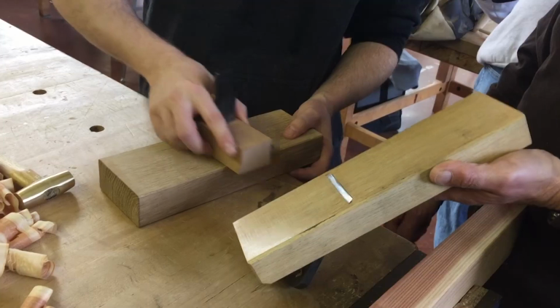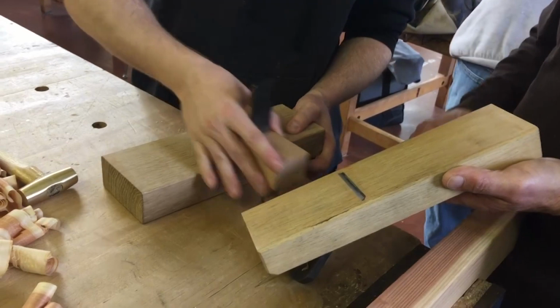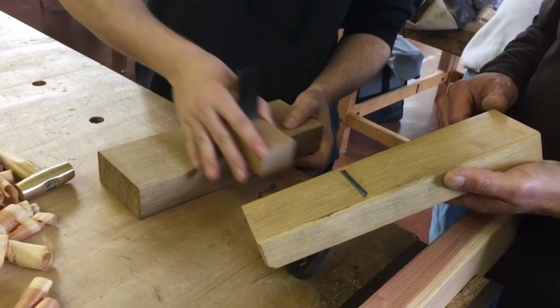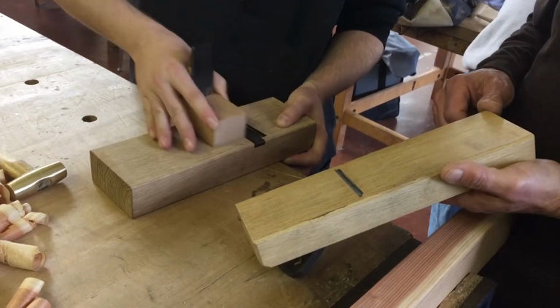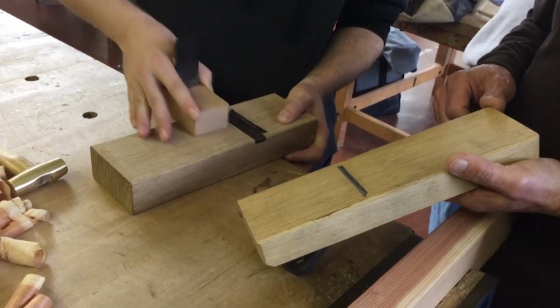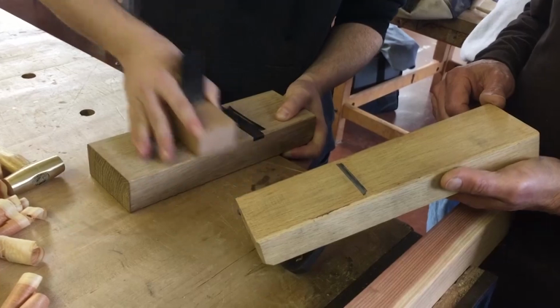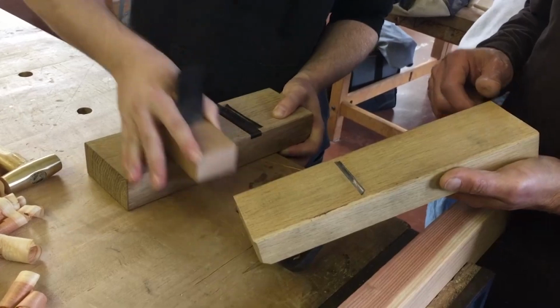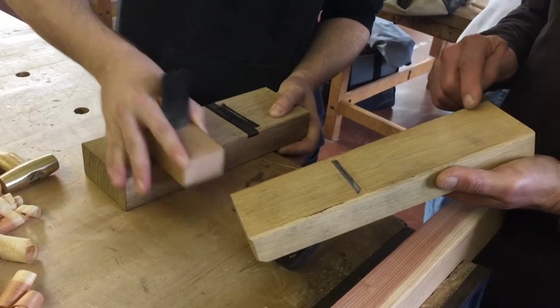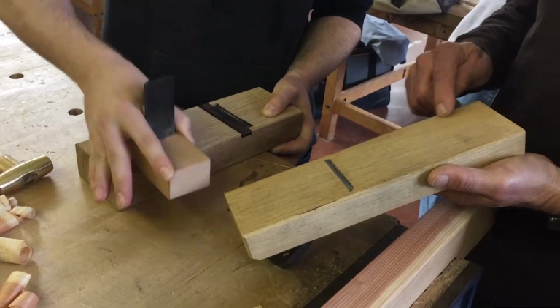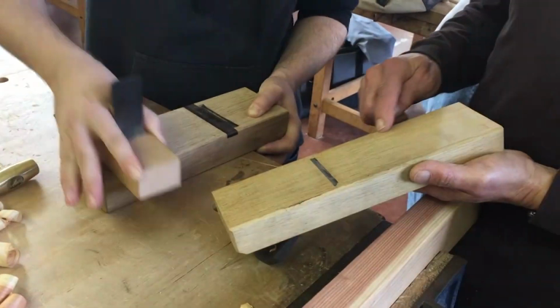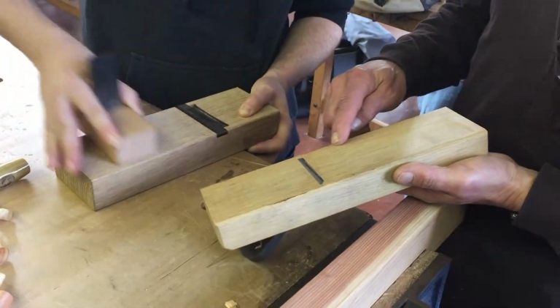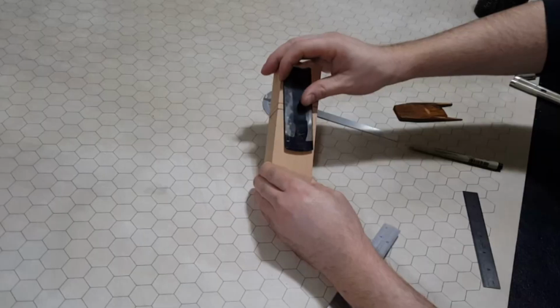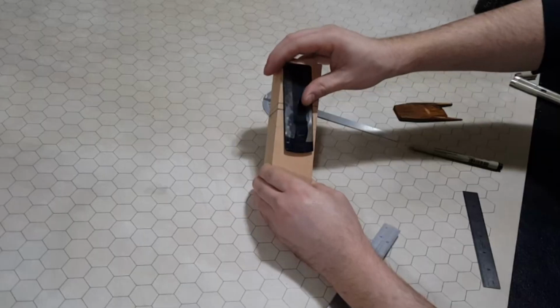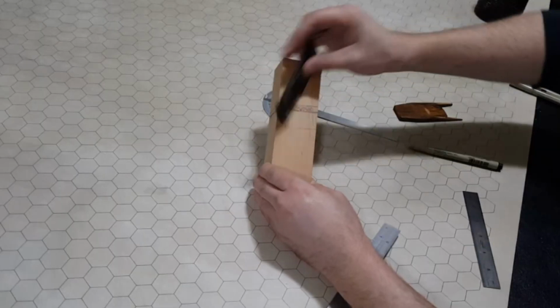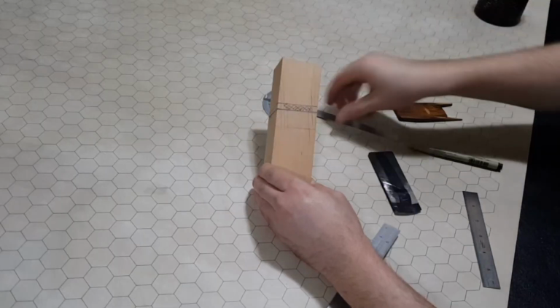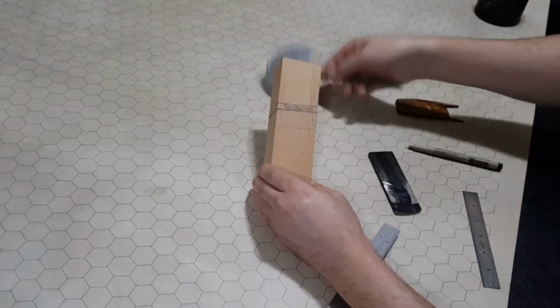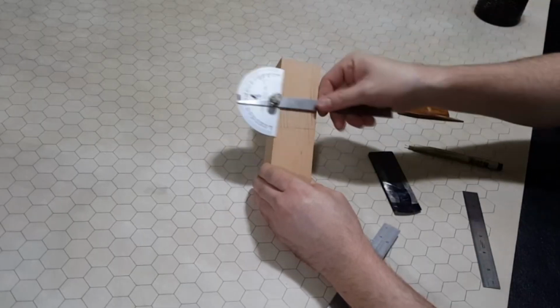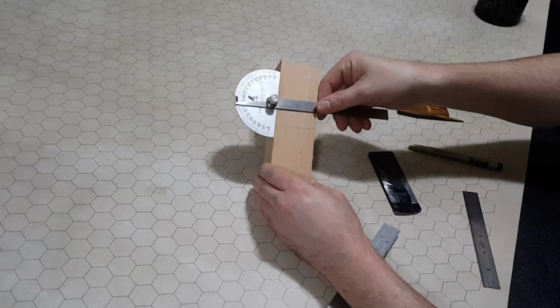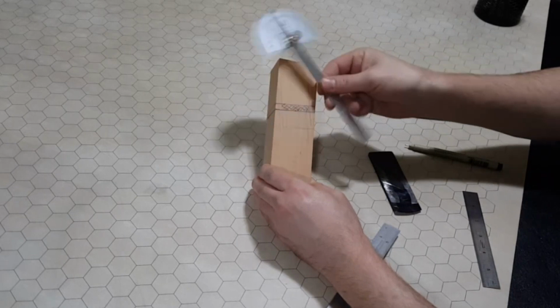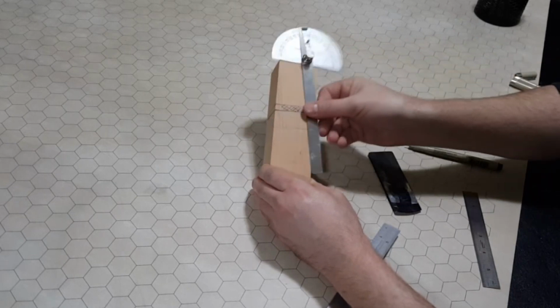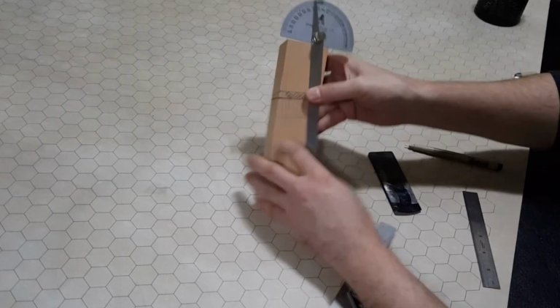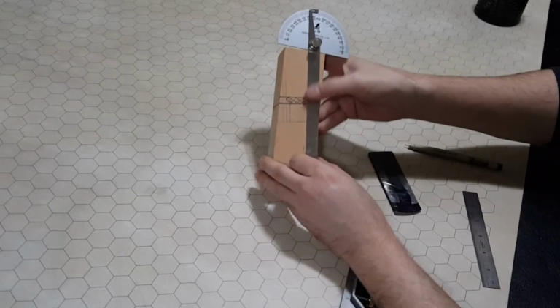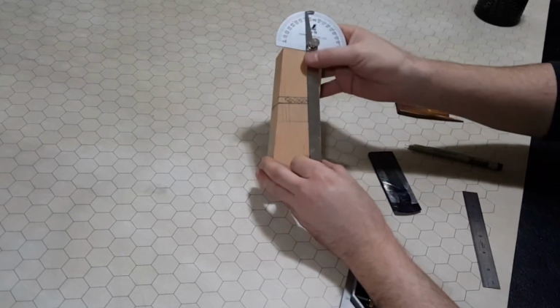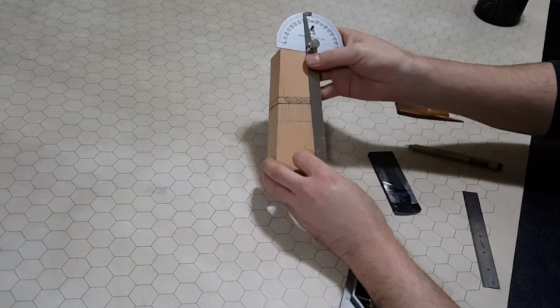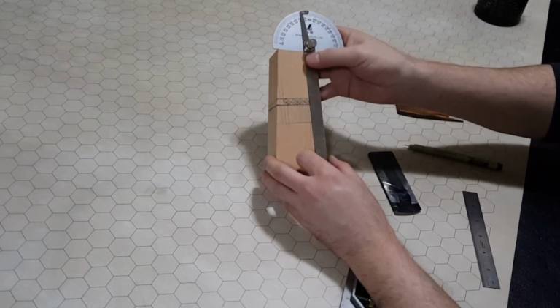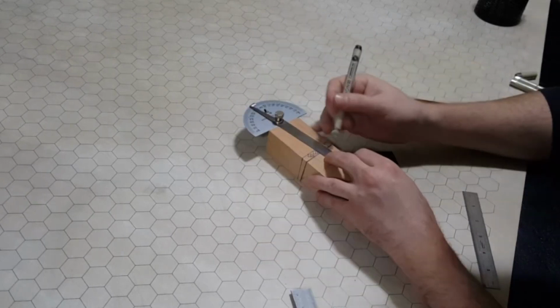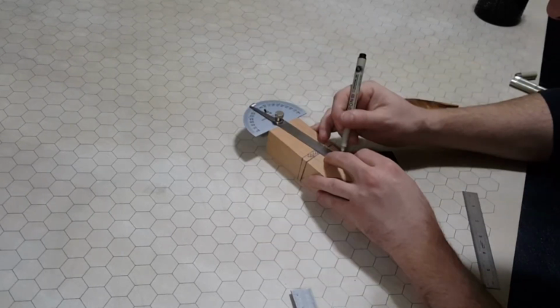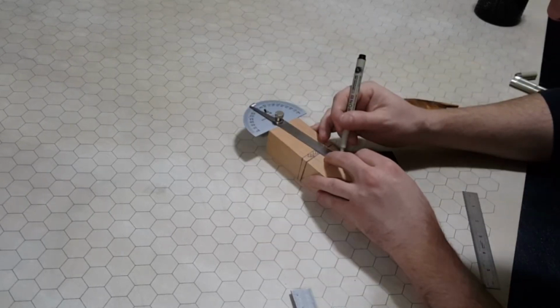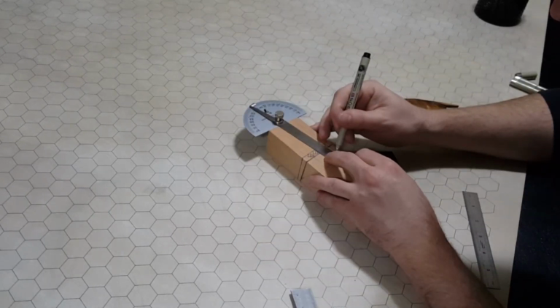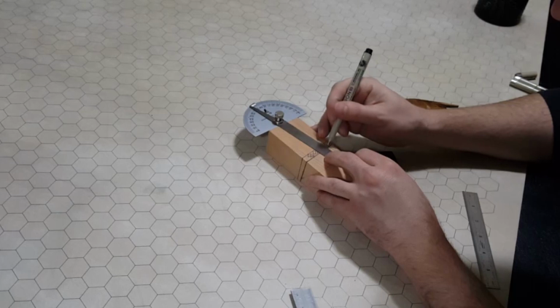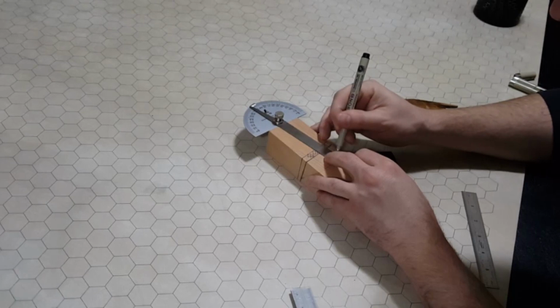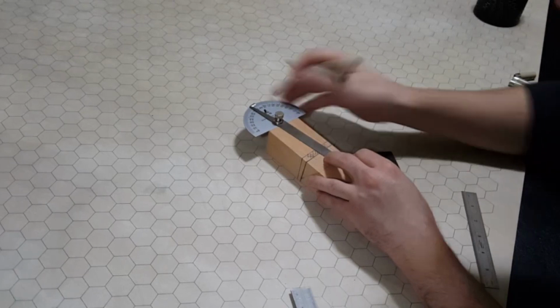This allows you to do a skewed cut while the plane is held straight. Then I measured the width of the blade and transferred the 7 degree angle to mark the width of the opening, and I marked an area for the throat opening of the plane.